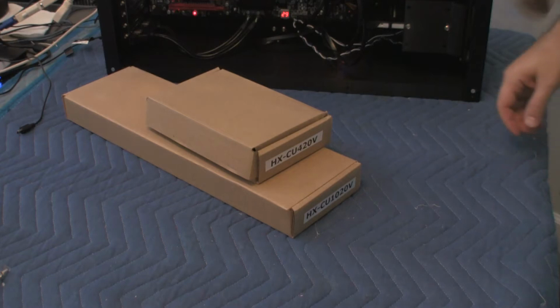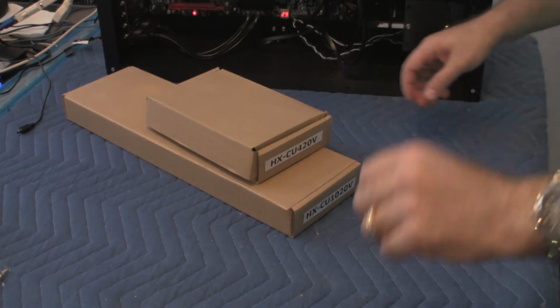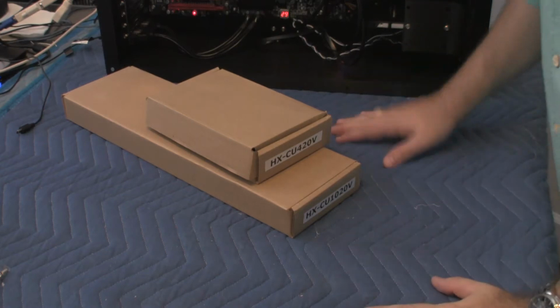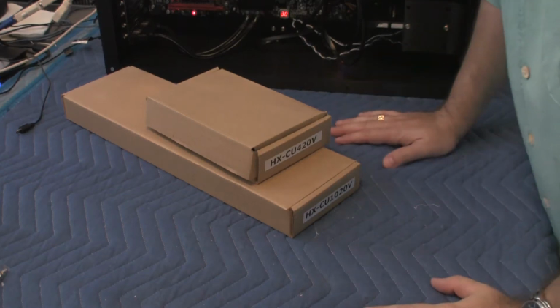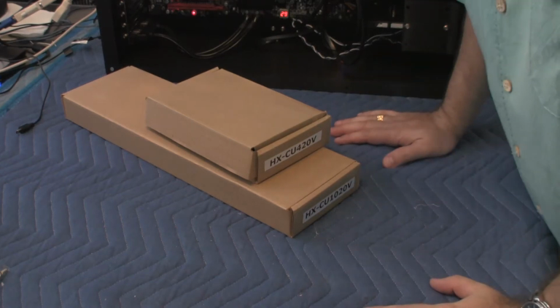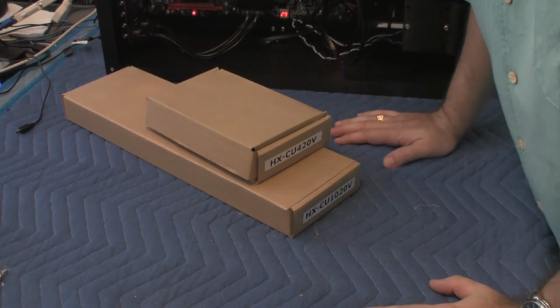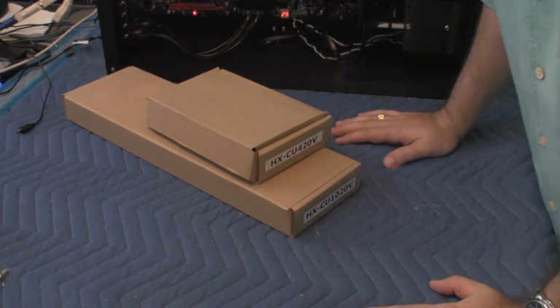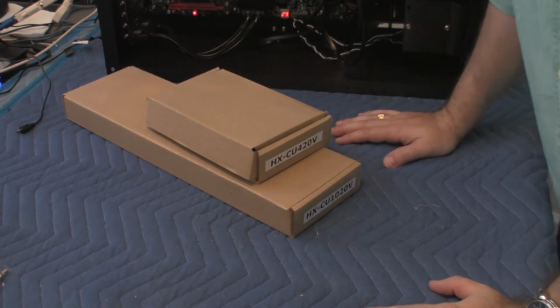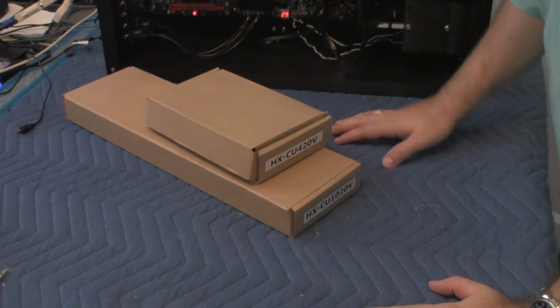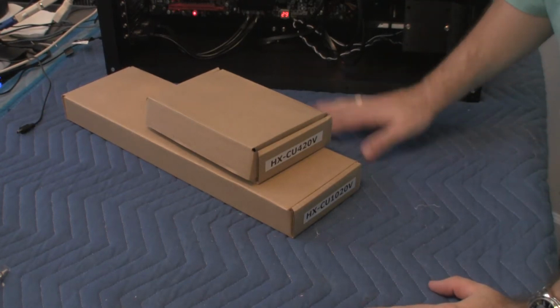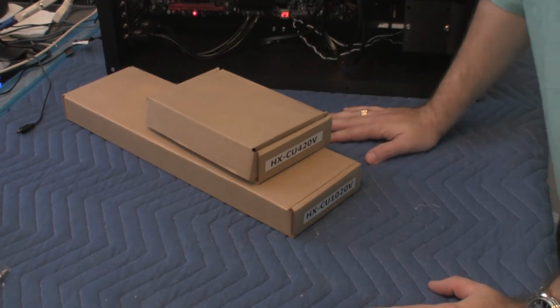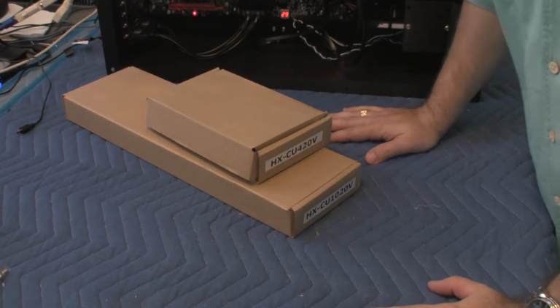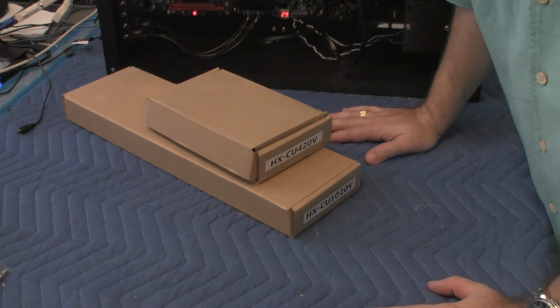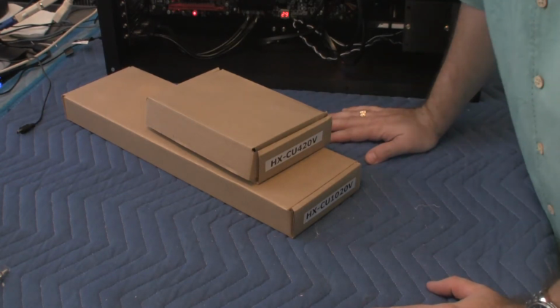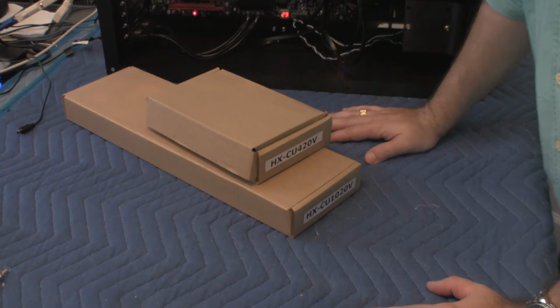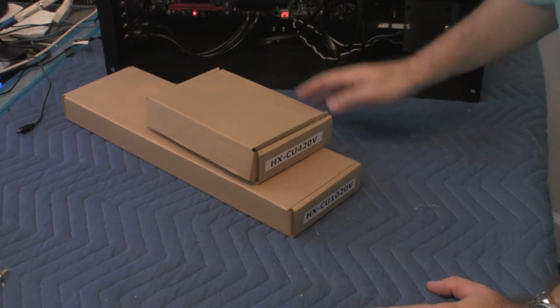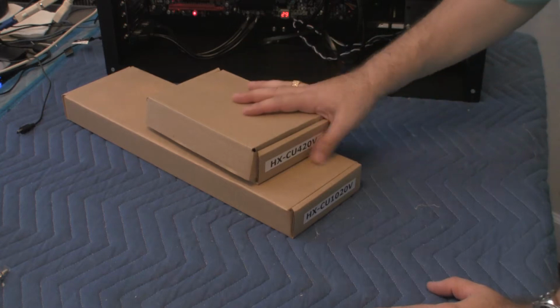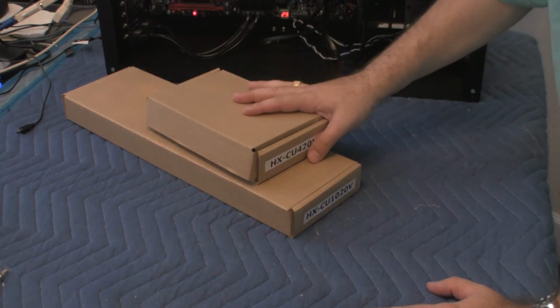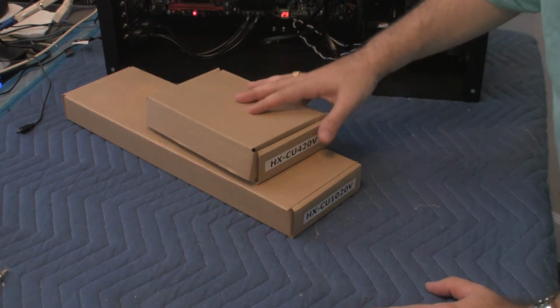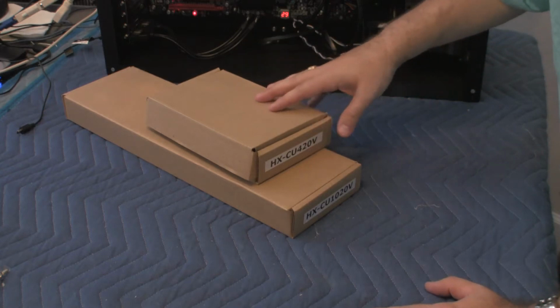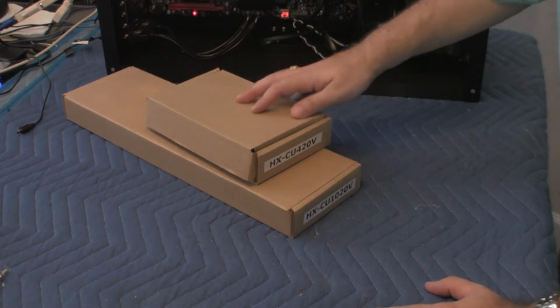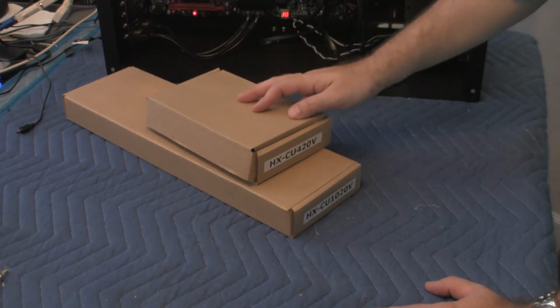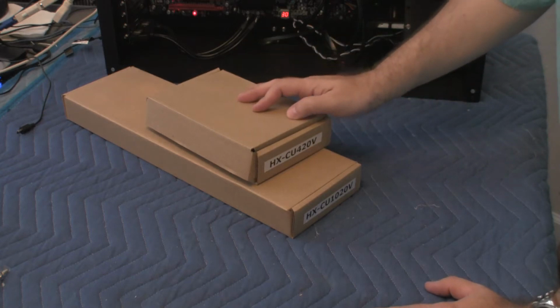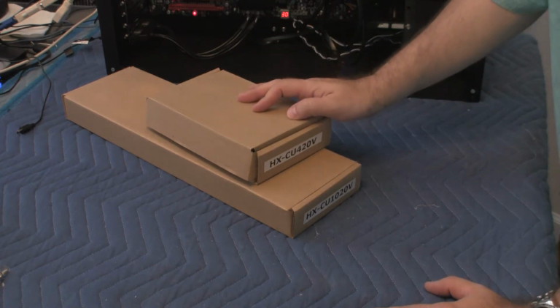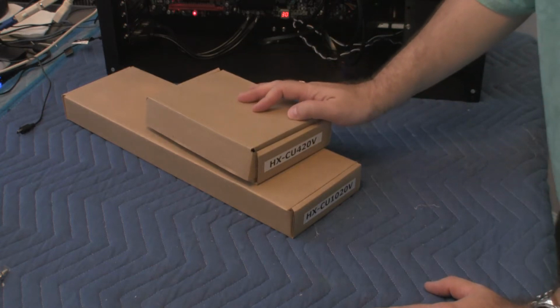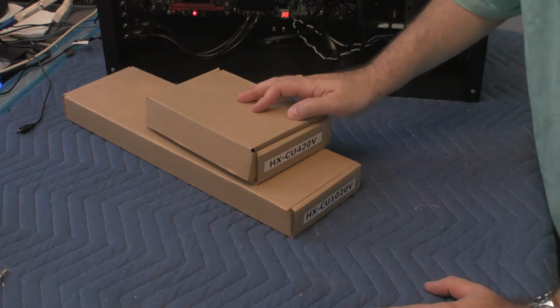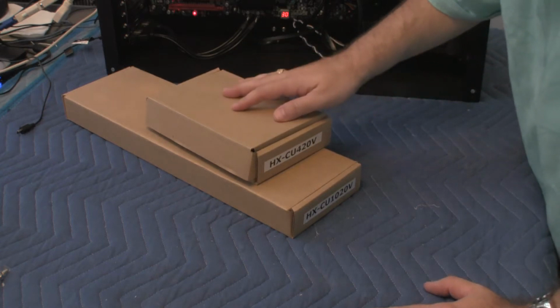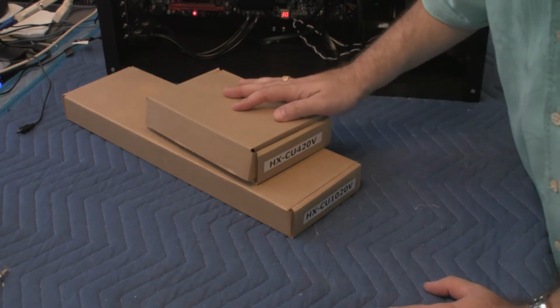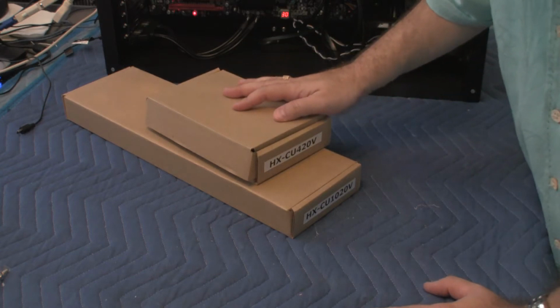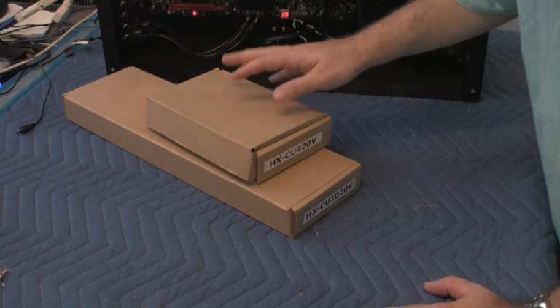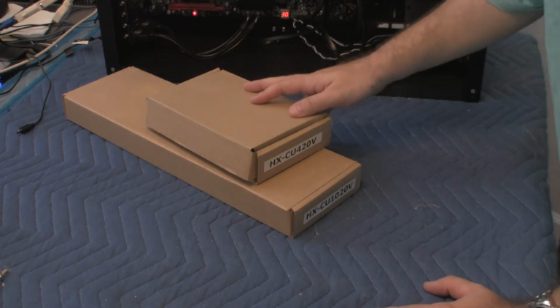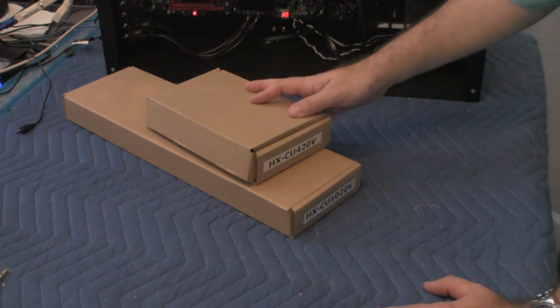Hi, this is Alex and this is another video in the water cooling series. Here we have two radiators or heat exchangers from Coolance.